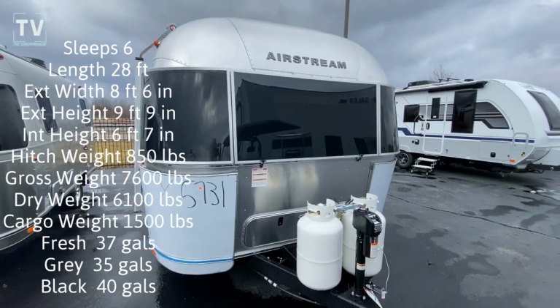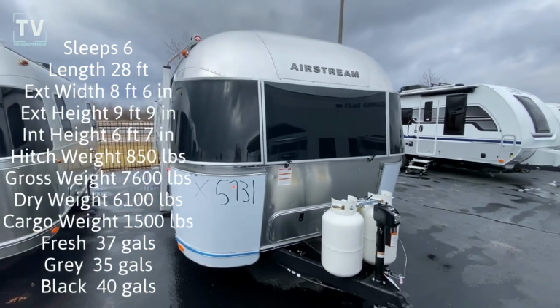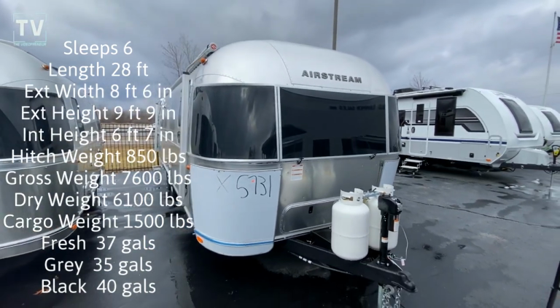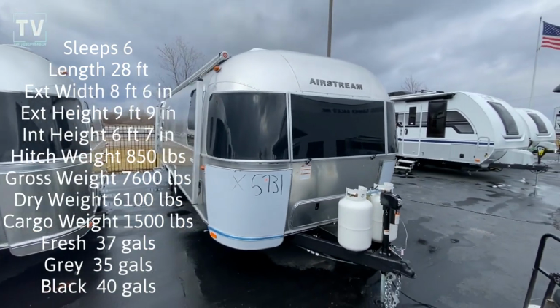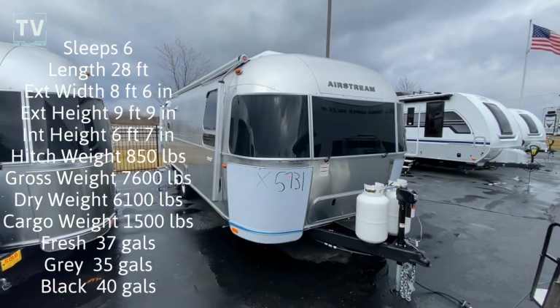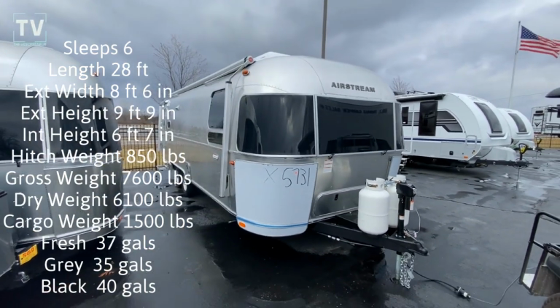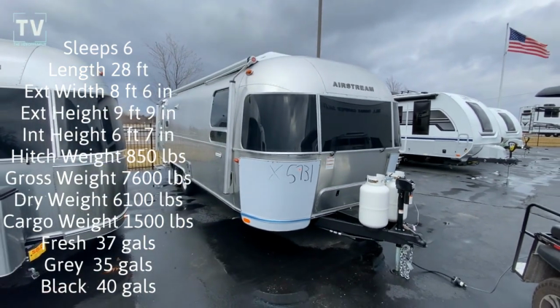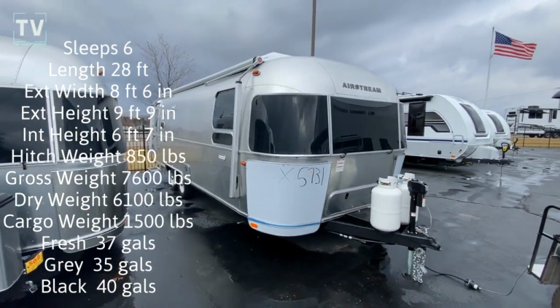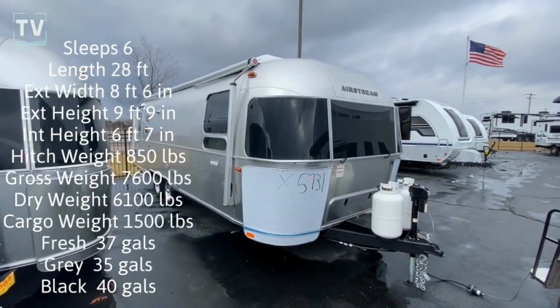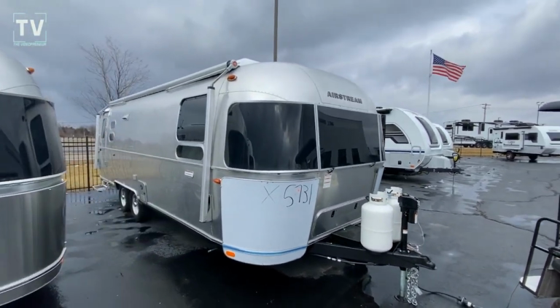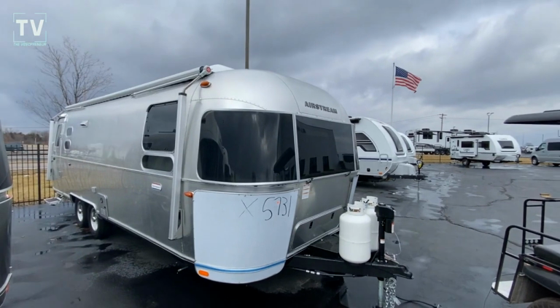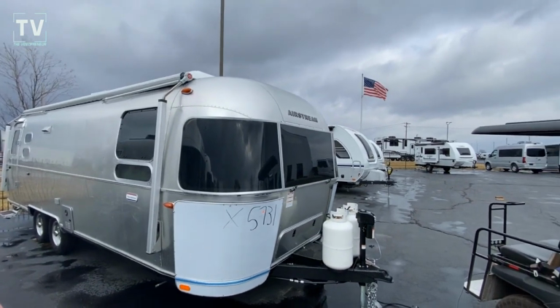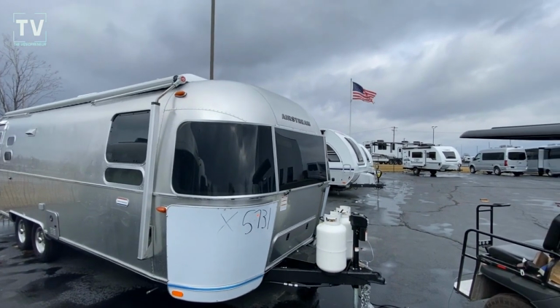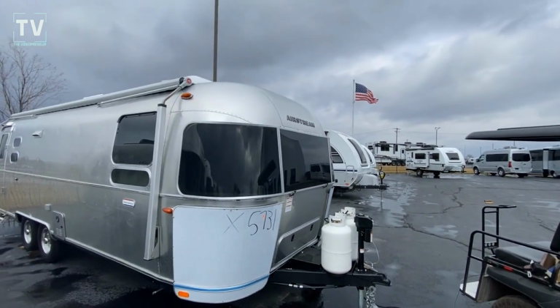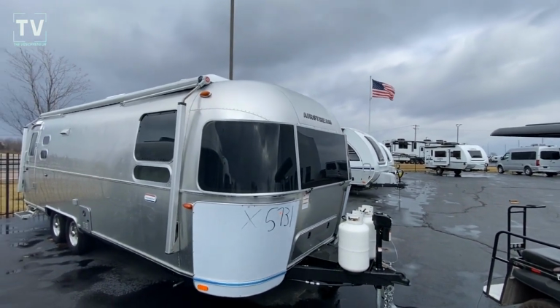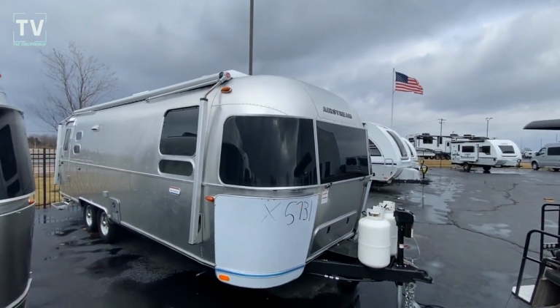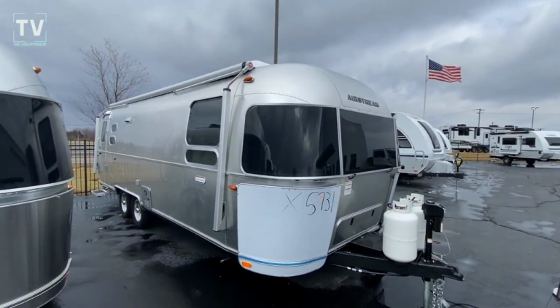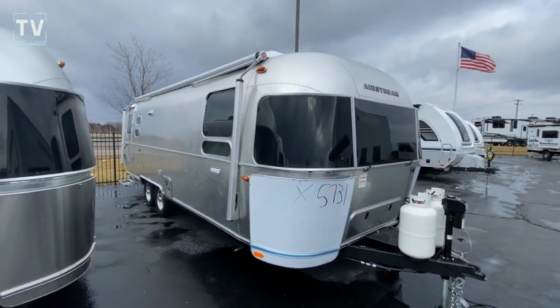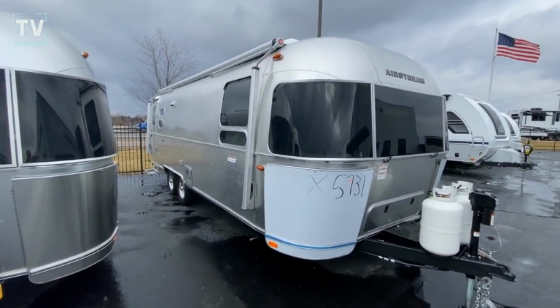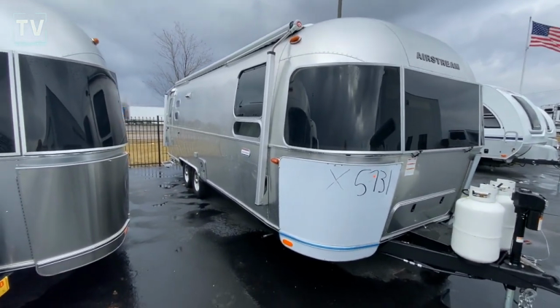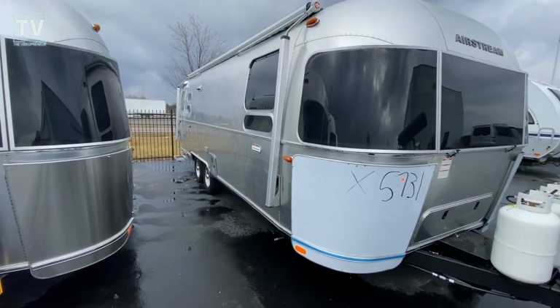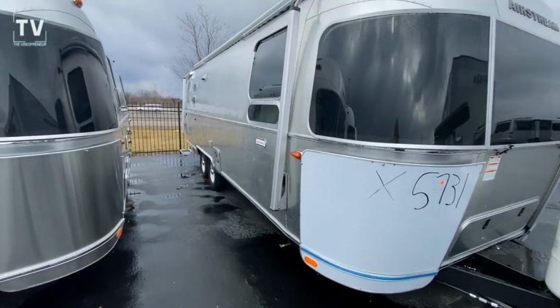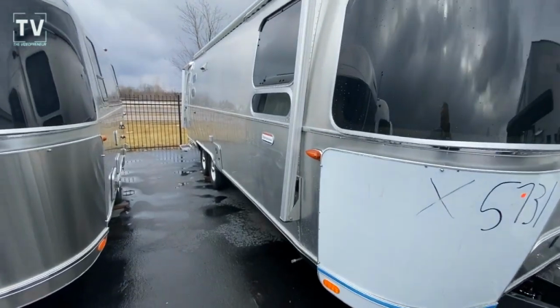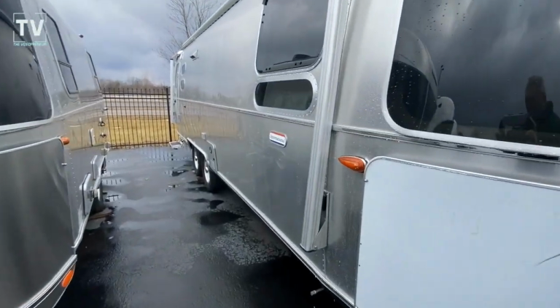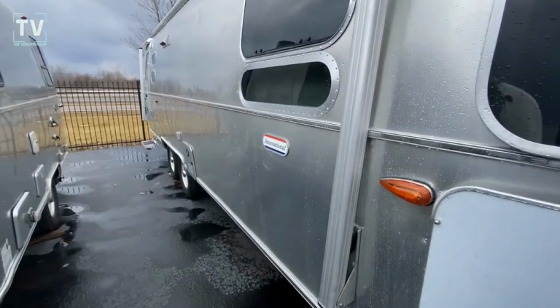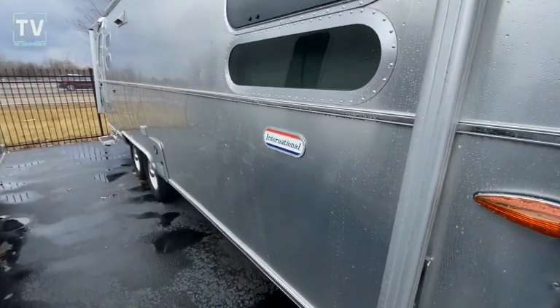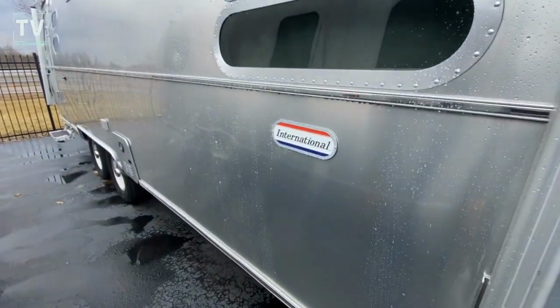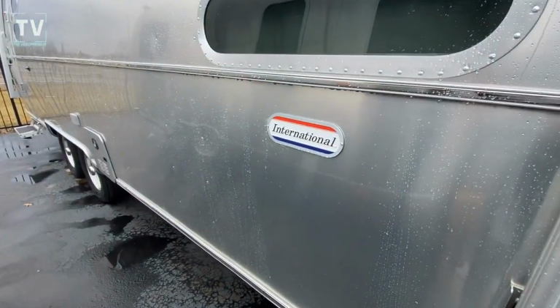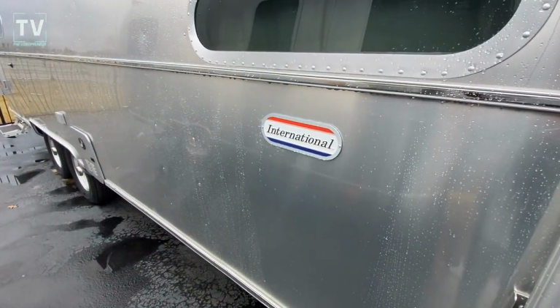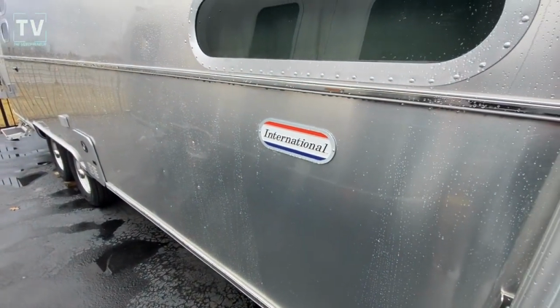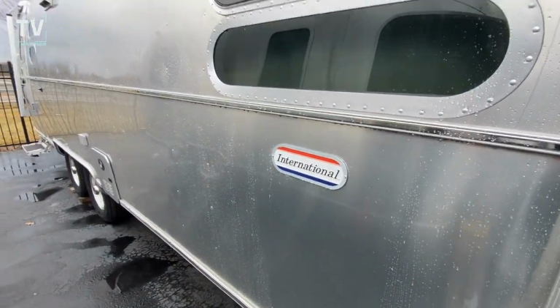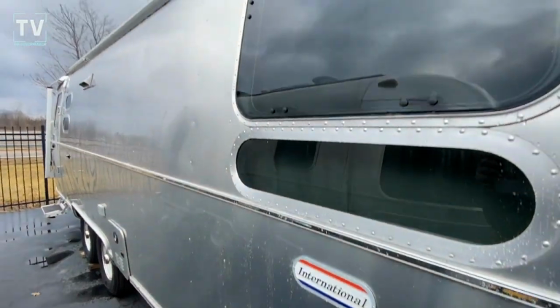Hey, it's Tom Gallaher, the Videopreneur. We're at Bill Thomas Camper. We're looking at a 2023 — and we're looking at the American flag right there — 2023 27 FB Queen International.